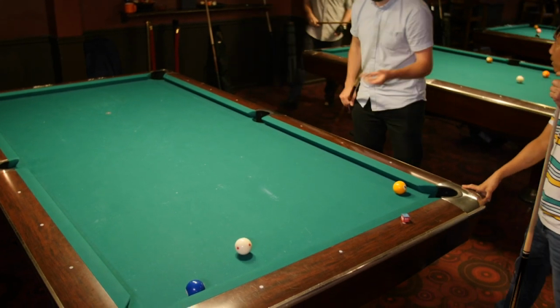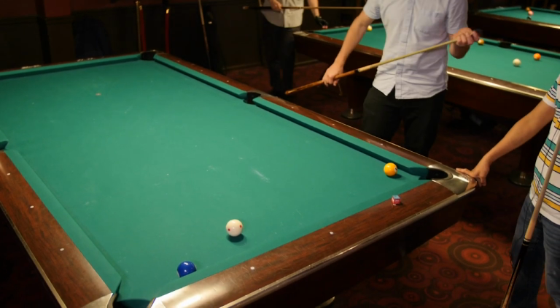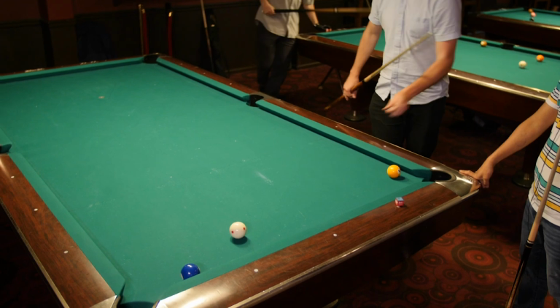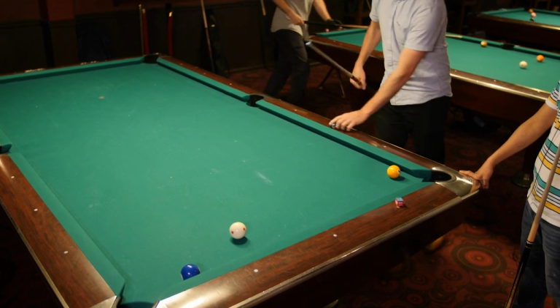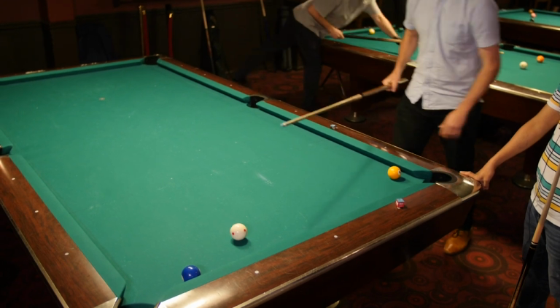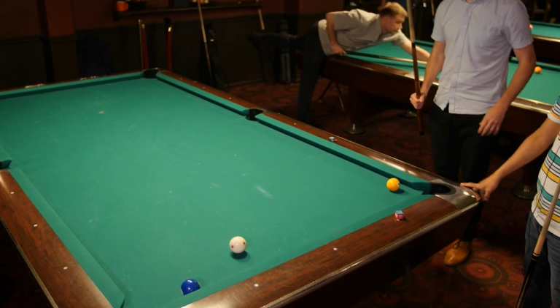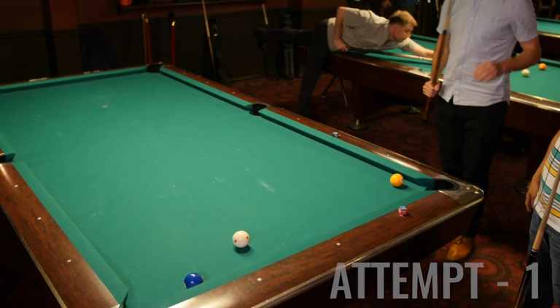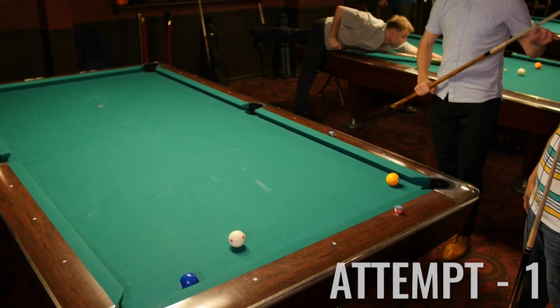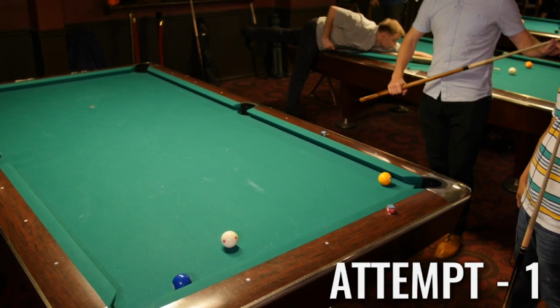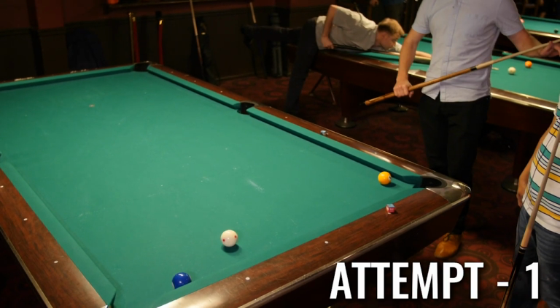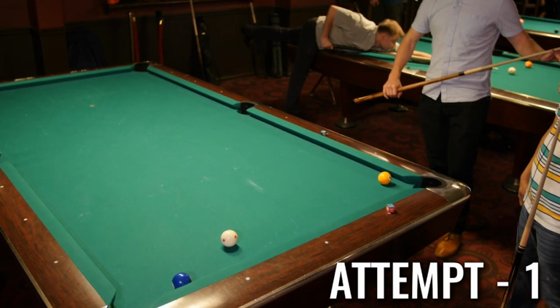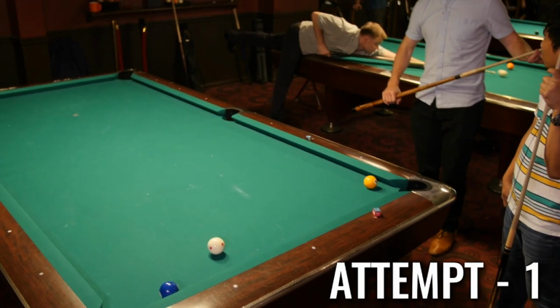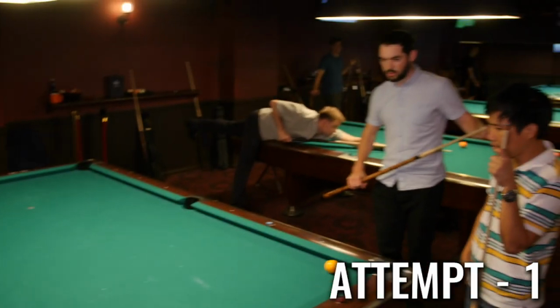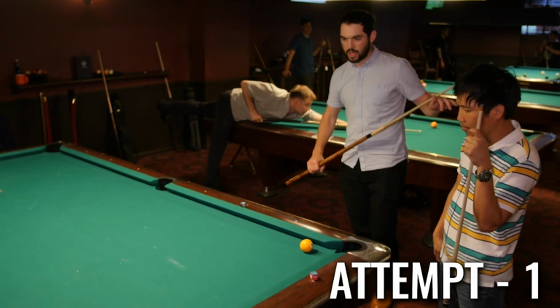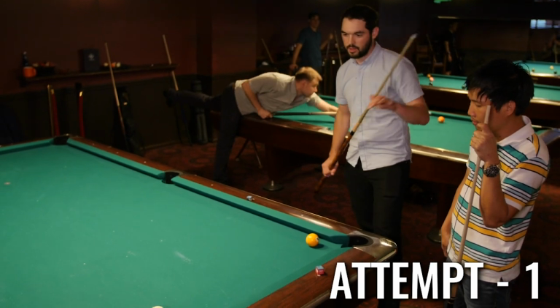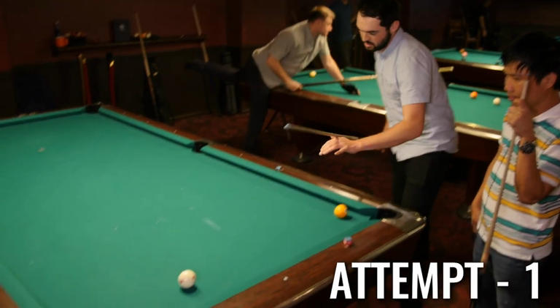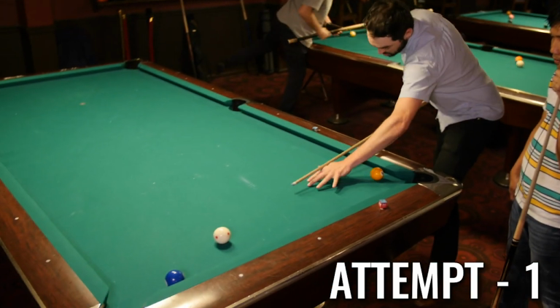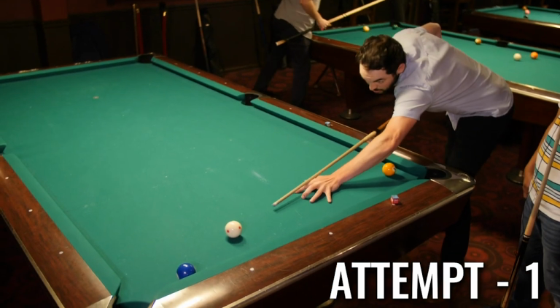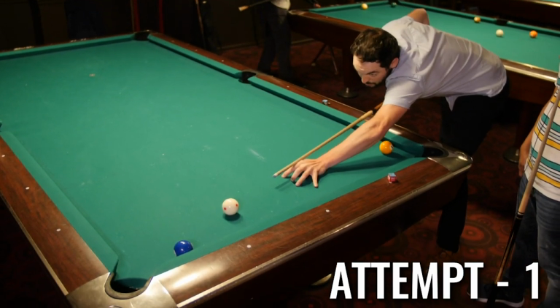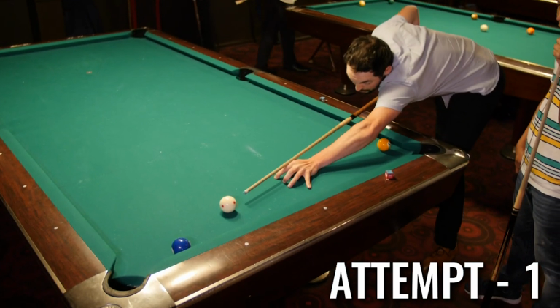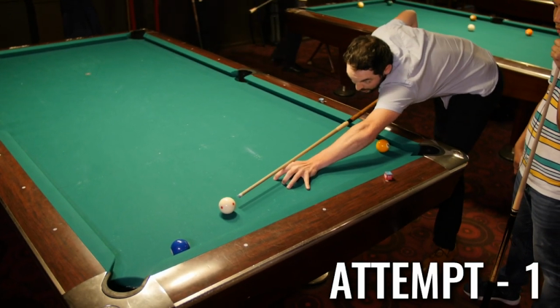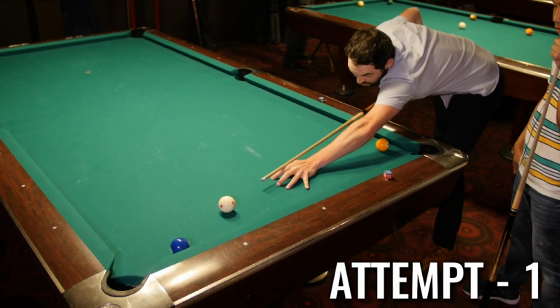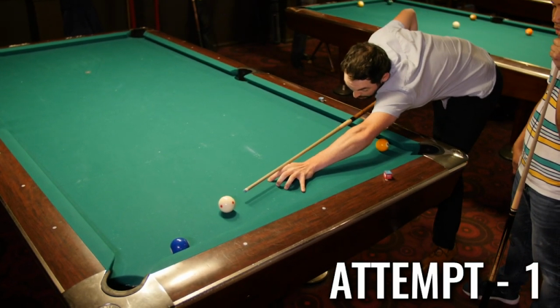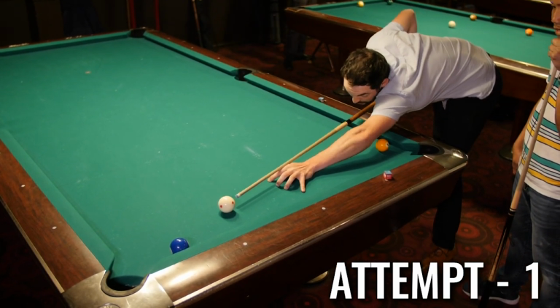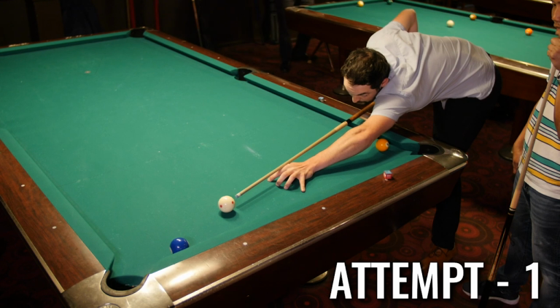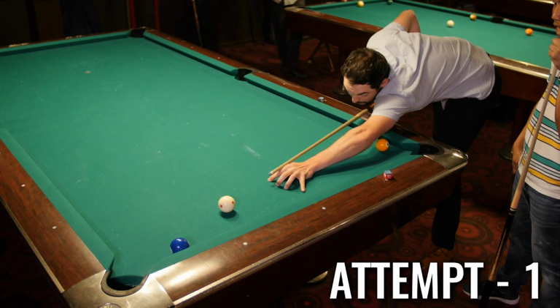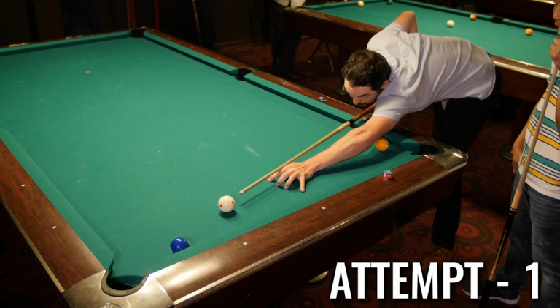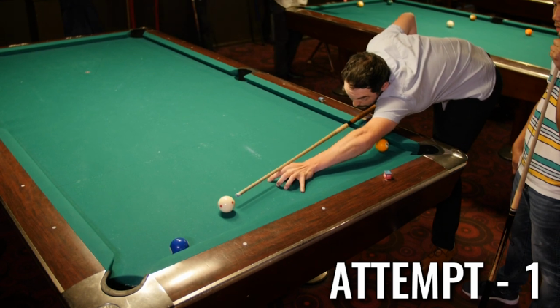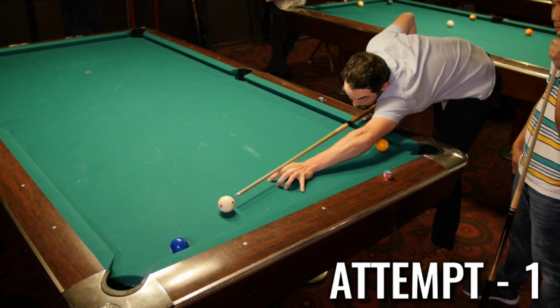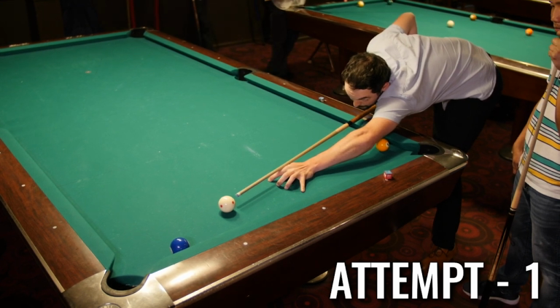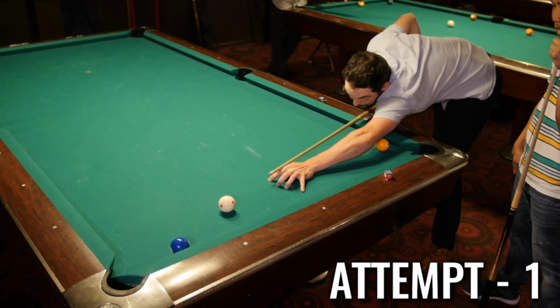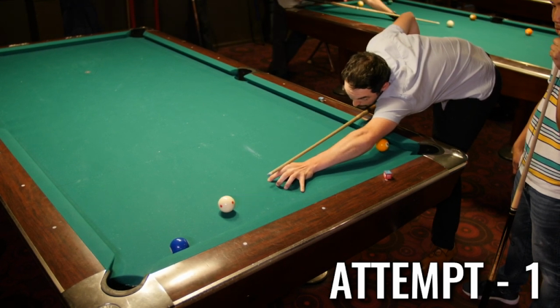You ready for this? Yeah, you want me to try it? Try it. So just really thin the two? Yeah. Am I shooting it hard or anything? Not that hard — like less than medium speed.